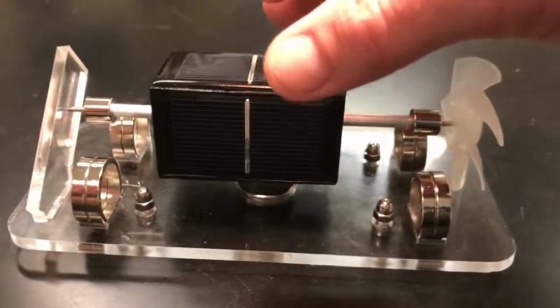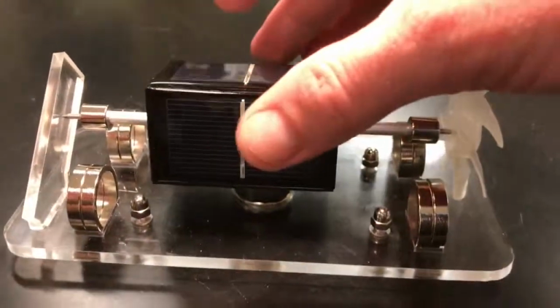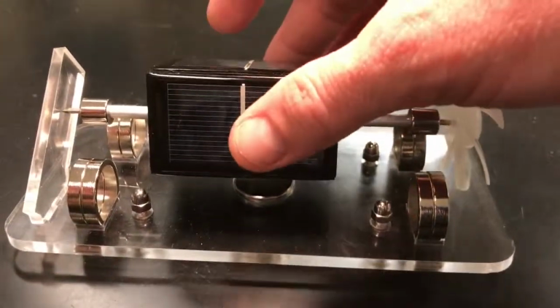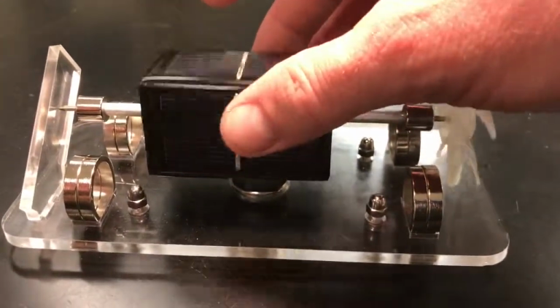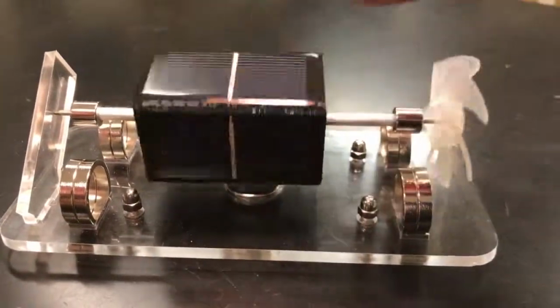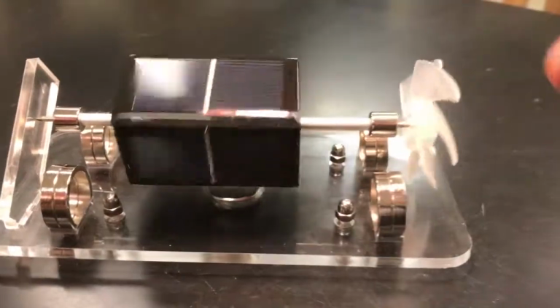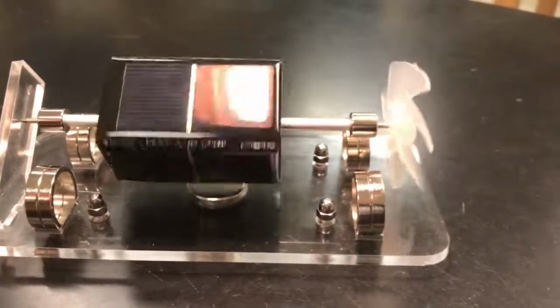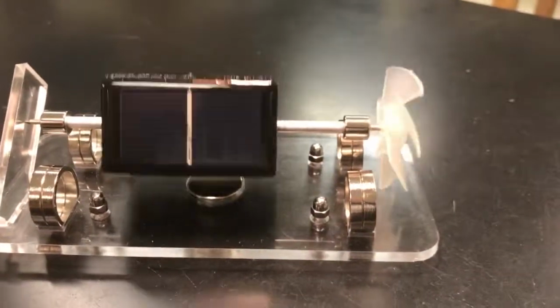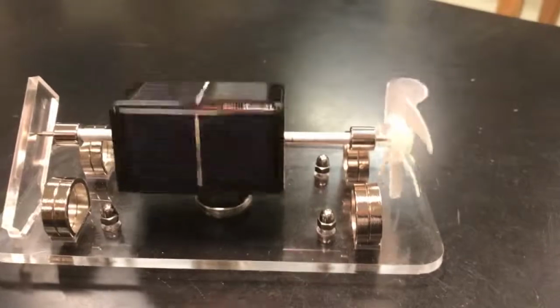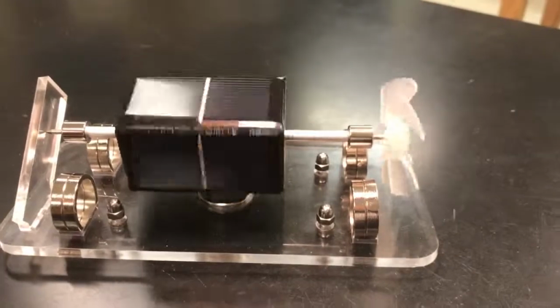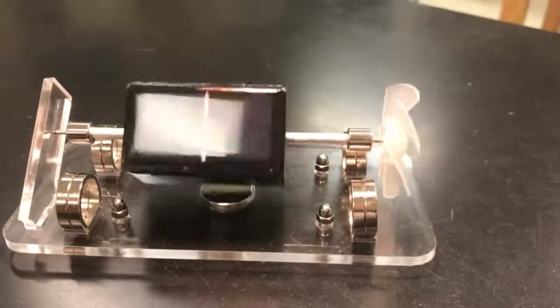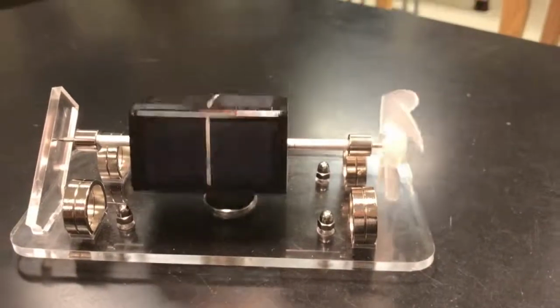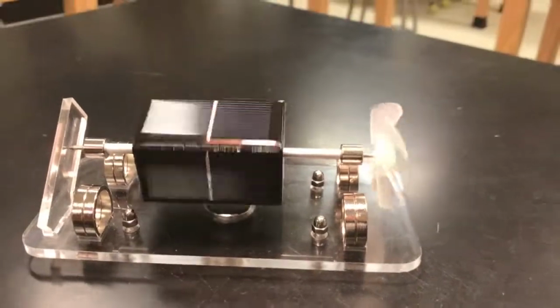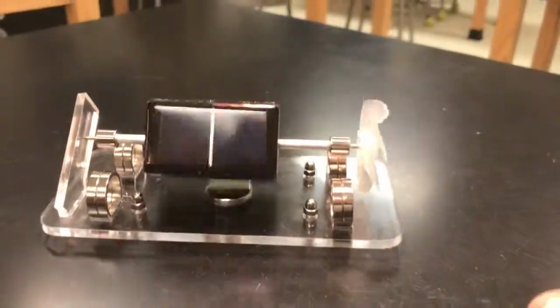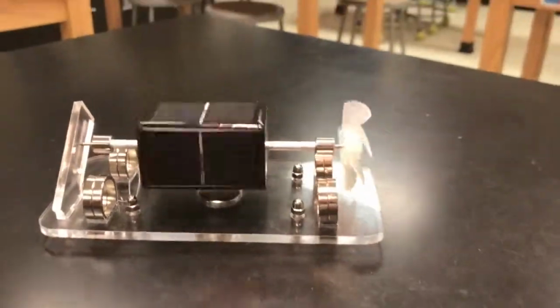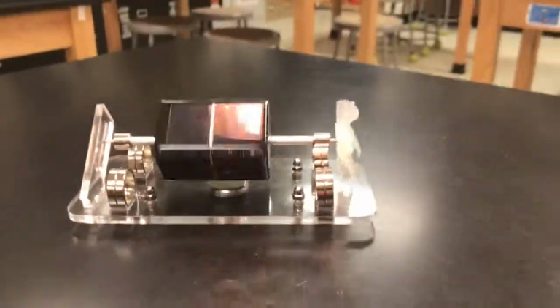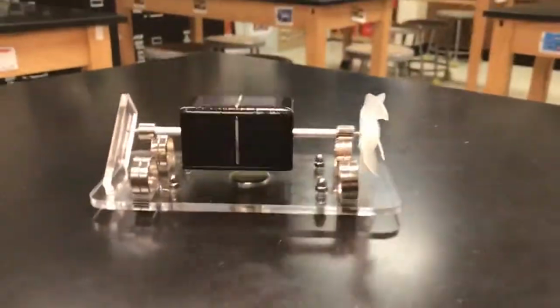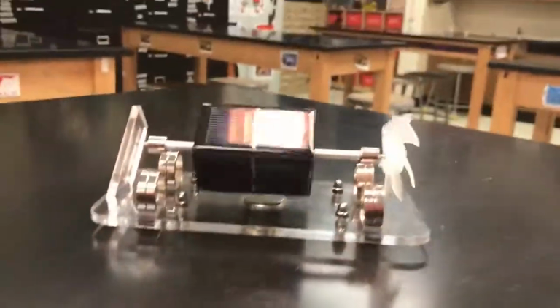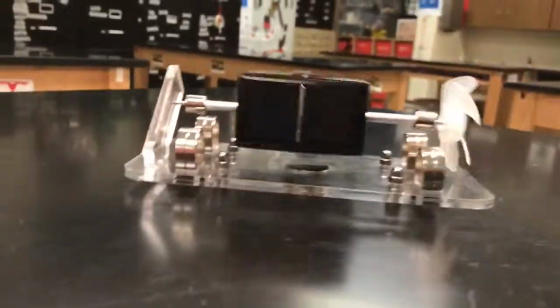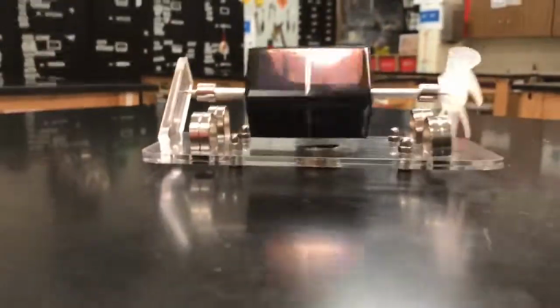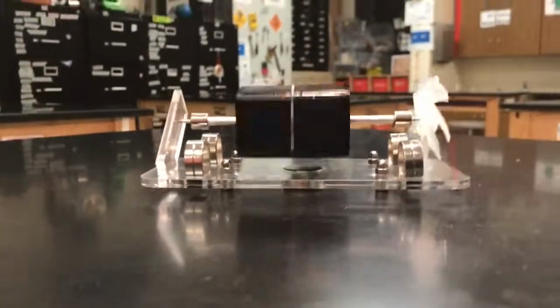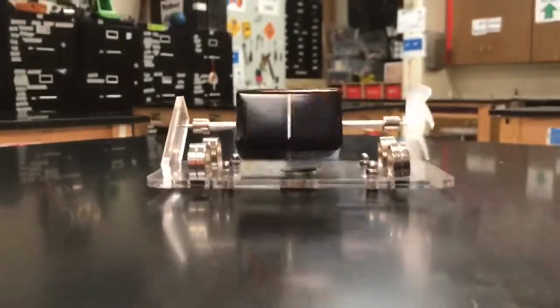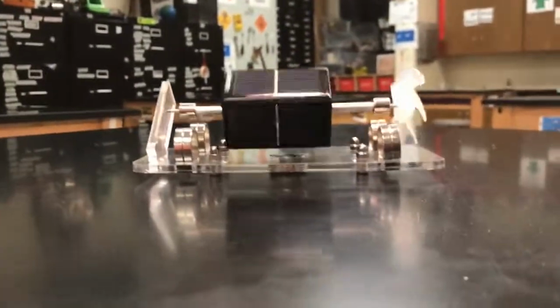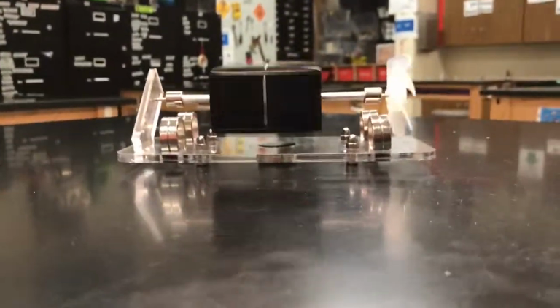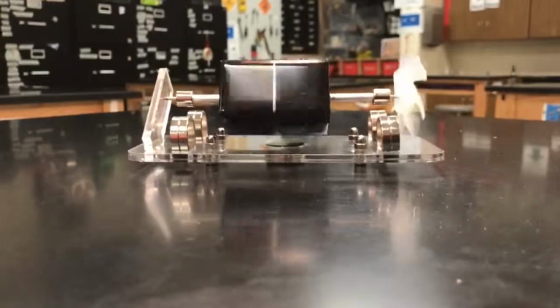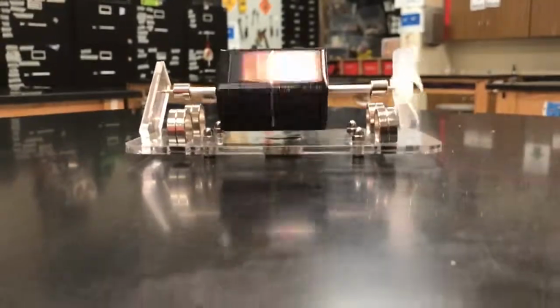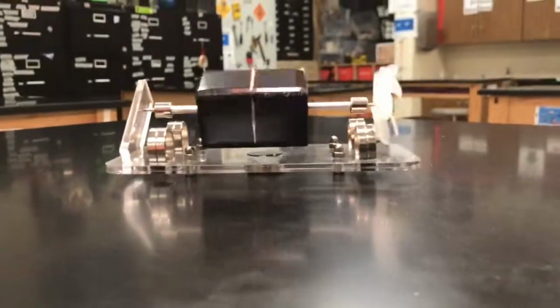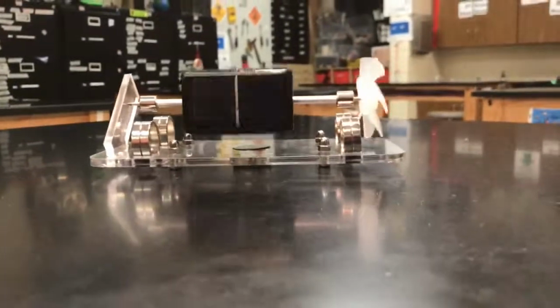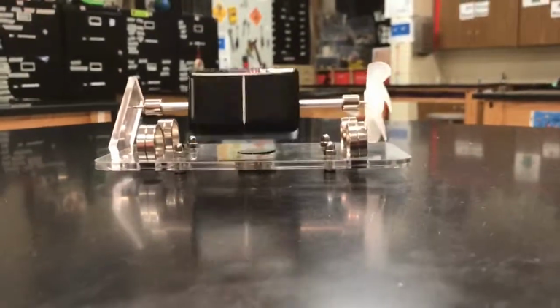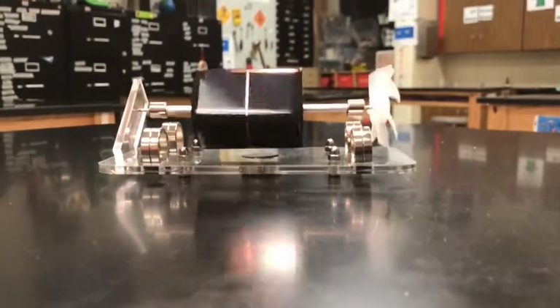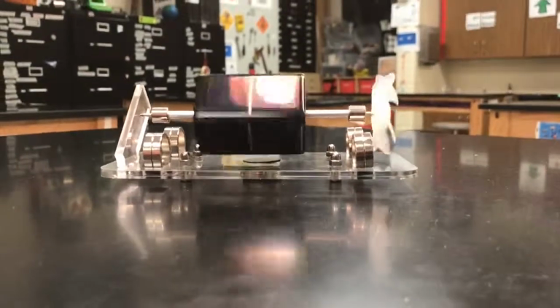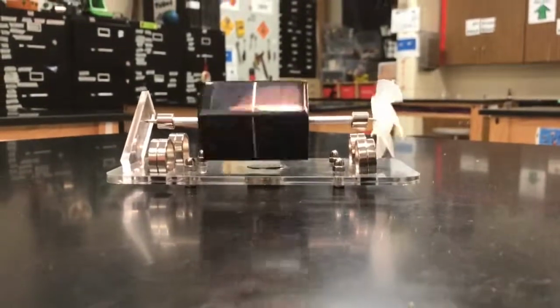All you have to do is give it a little start to get it going, and then it goes and goes and goes and goes. Powered by light.